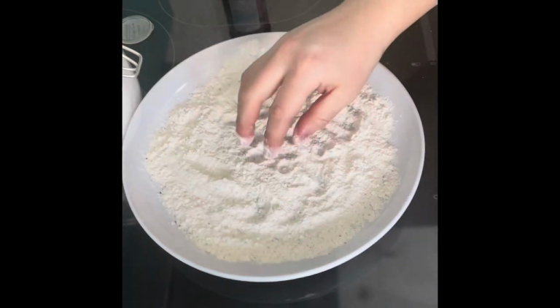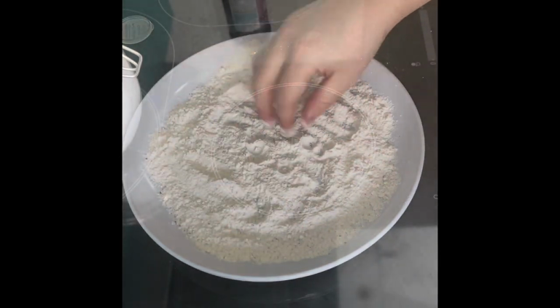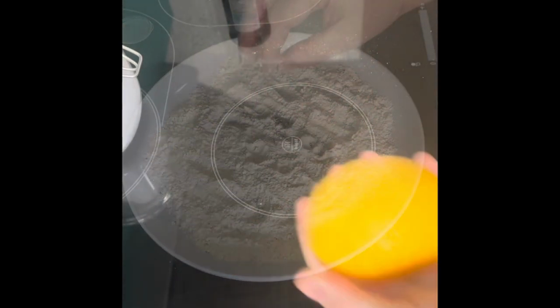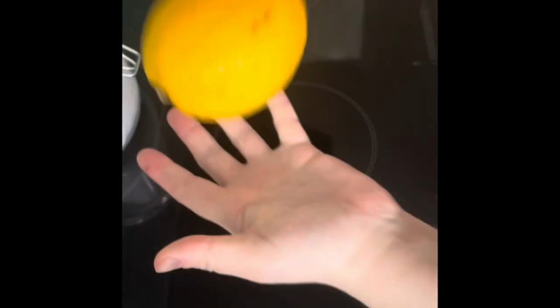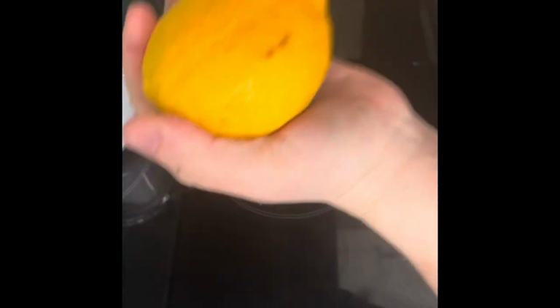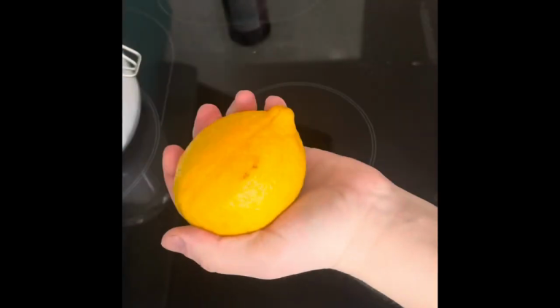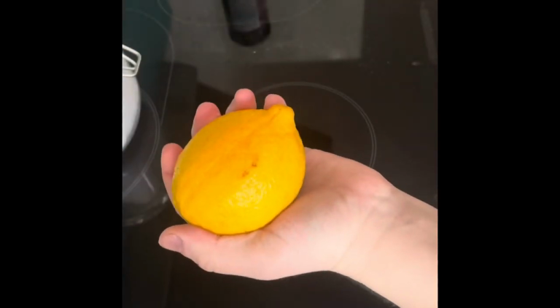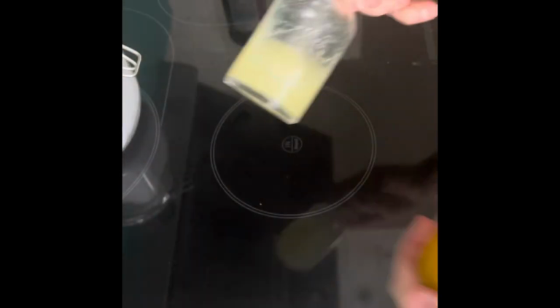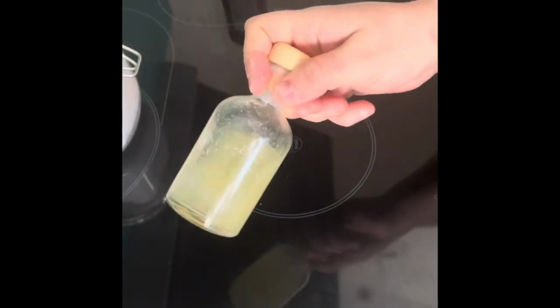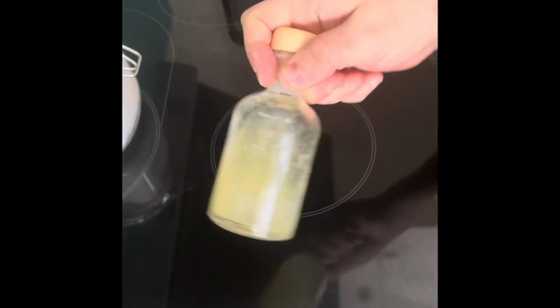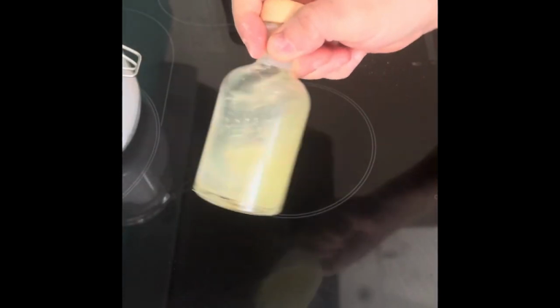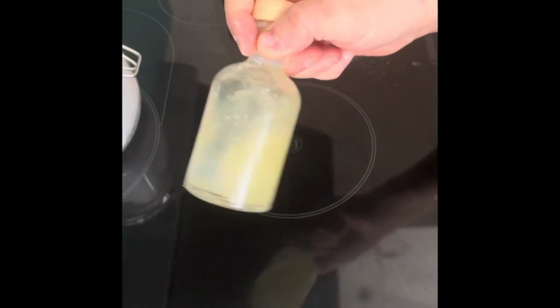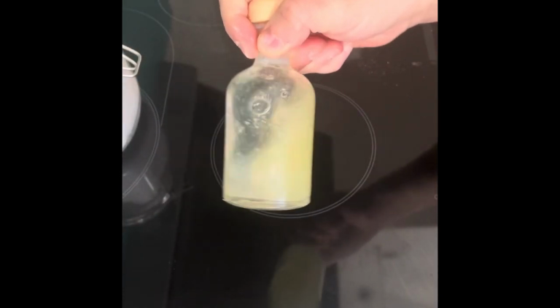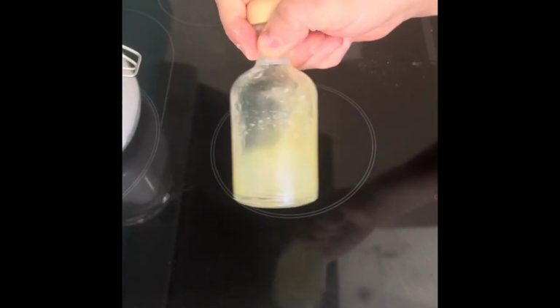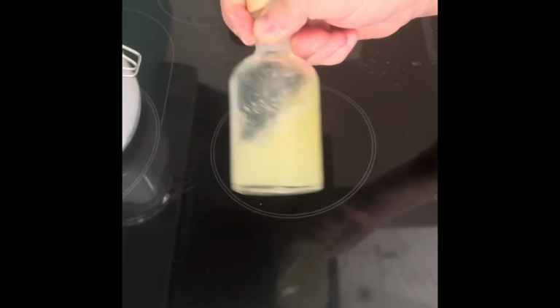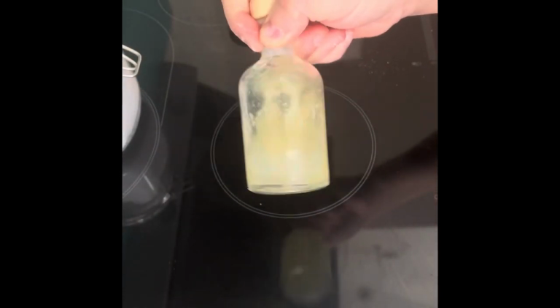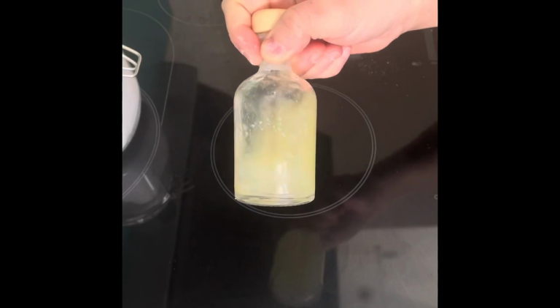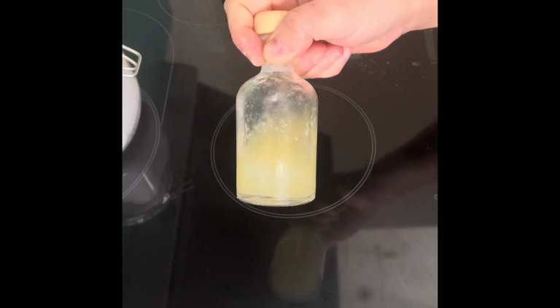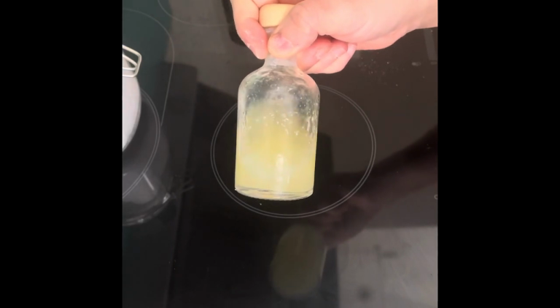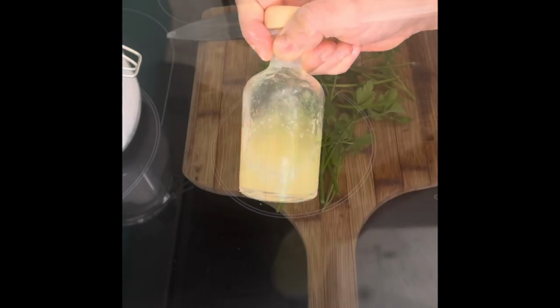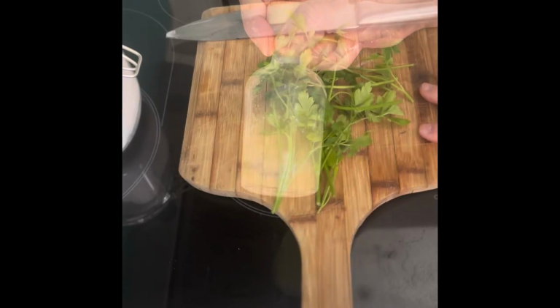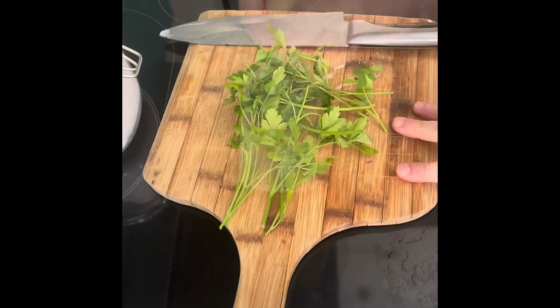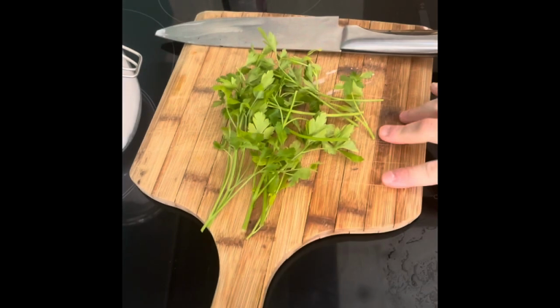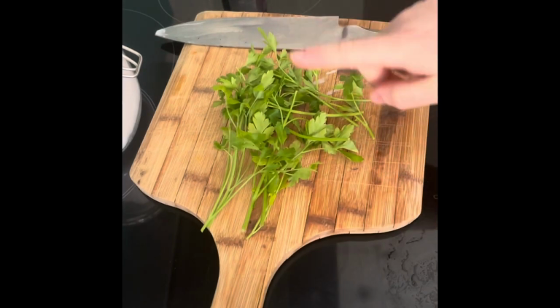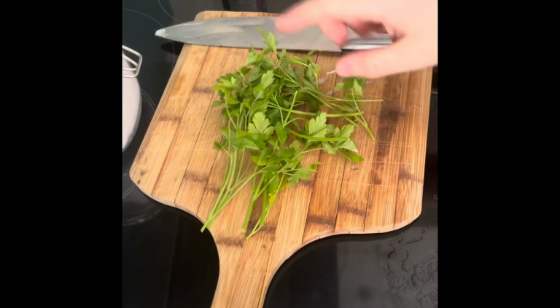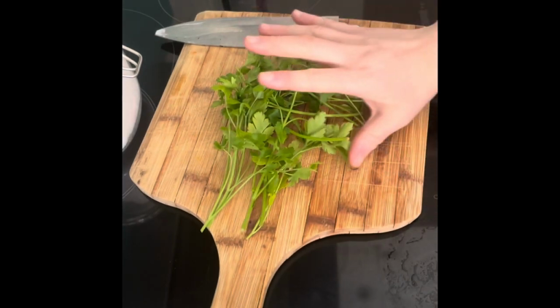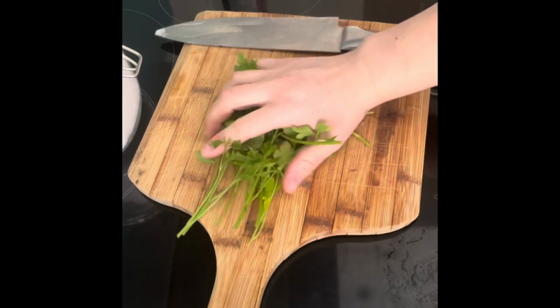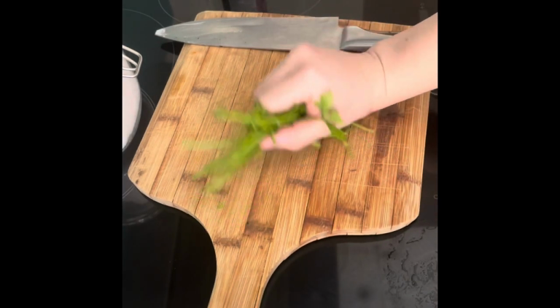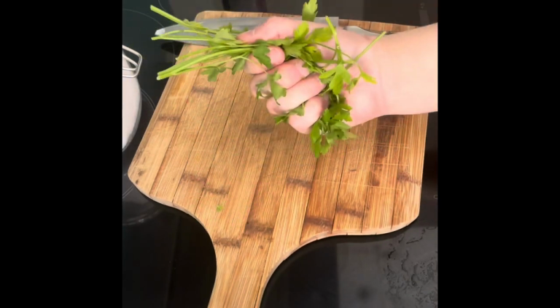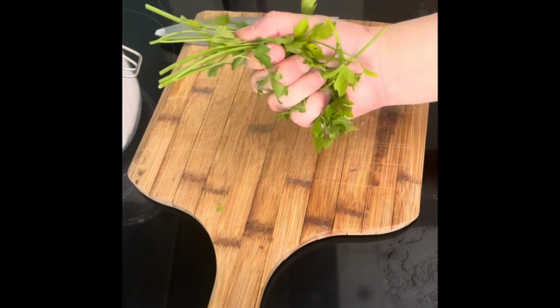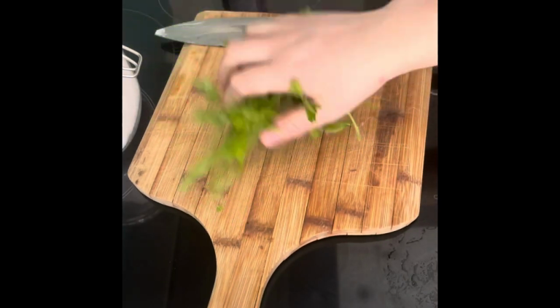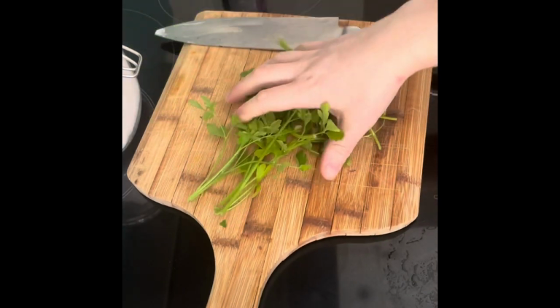Next step in prep: juice your lemon, just get the lemon juice in here ready to be added later, and then finely chop up a handful of fresh parsley.